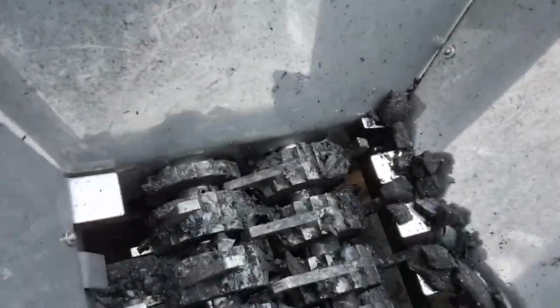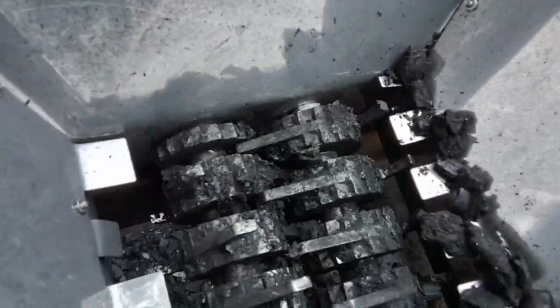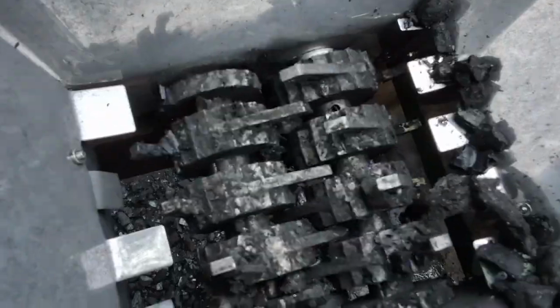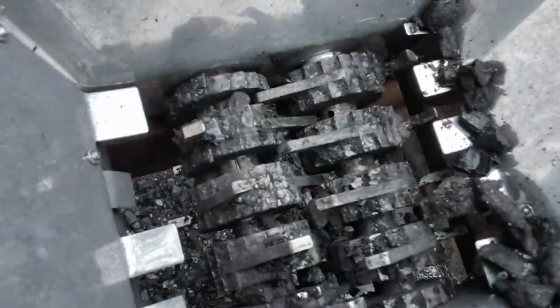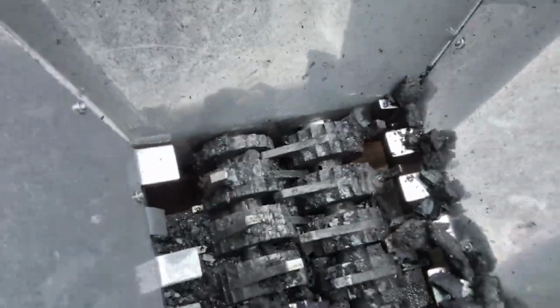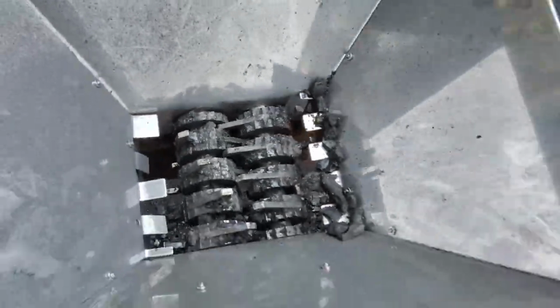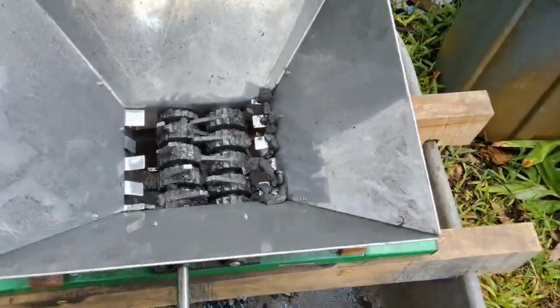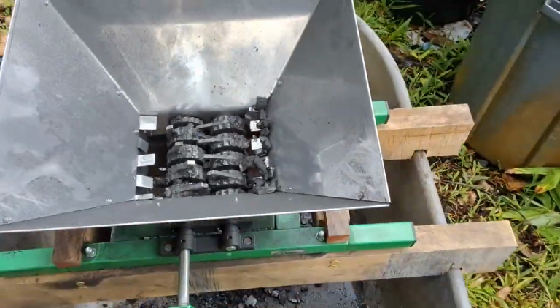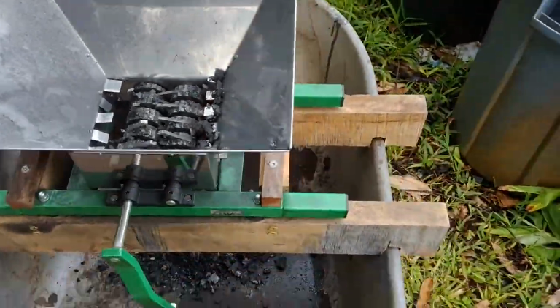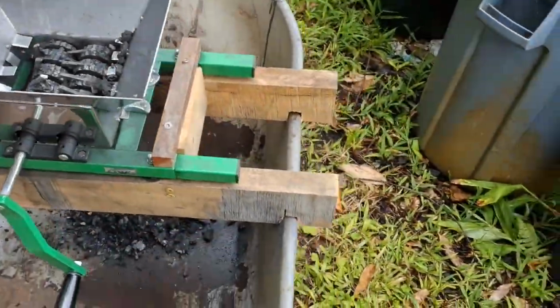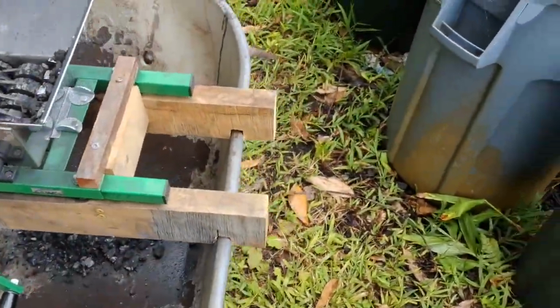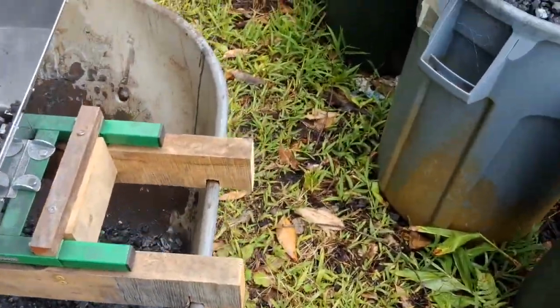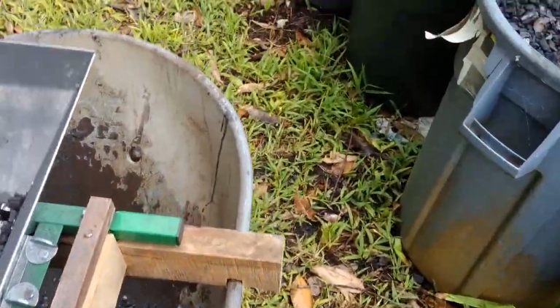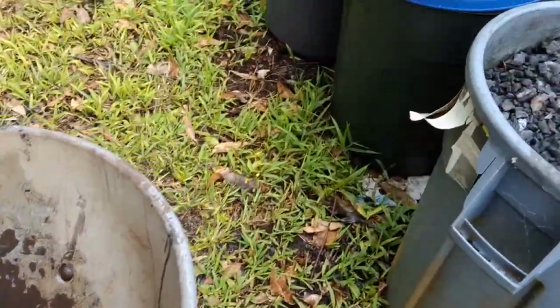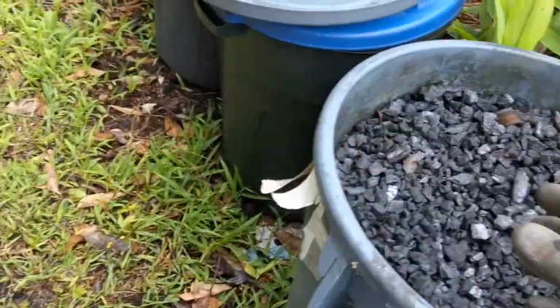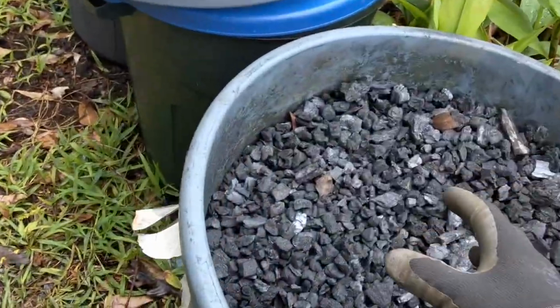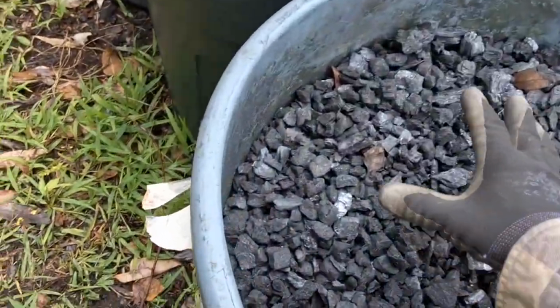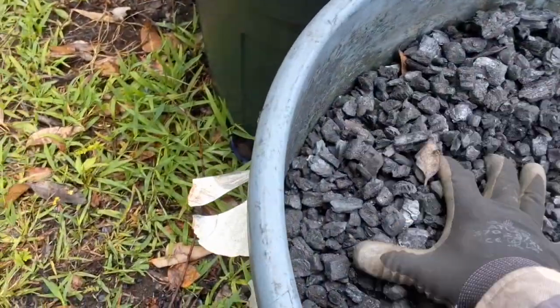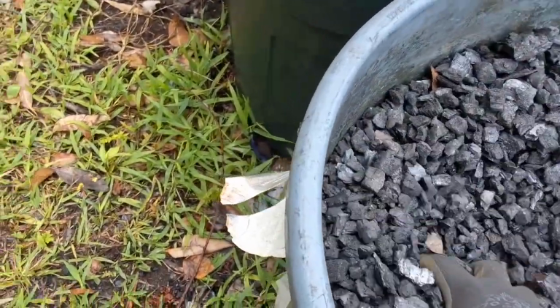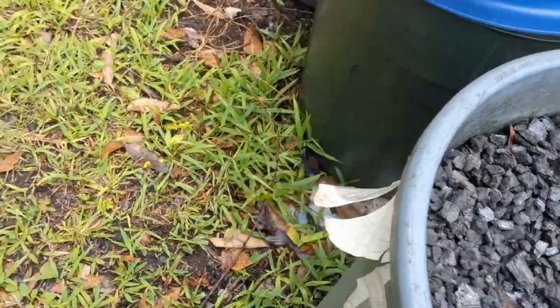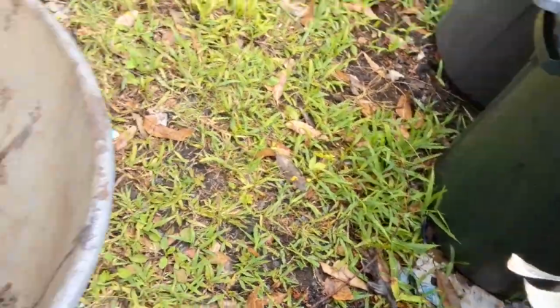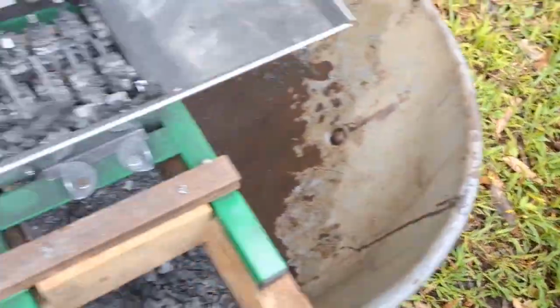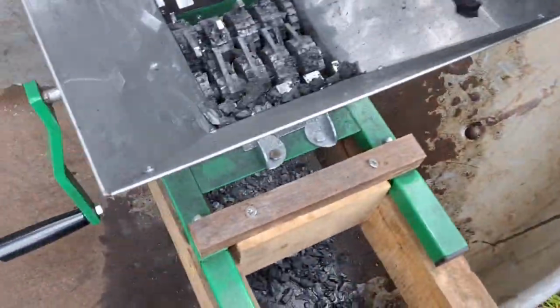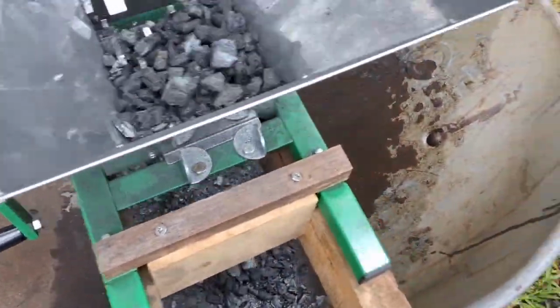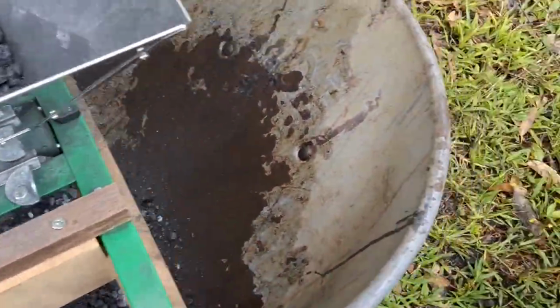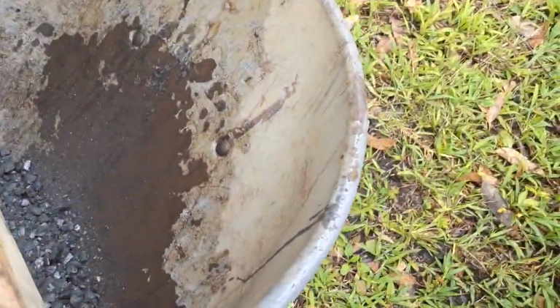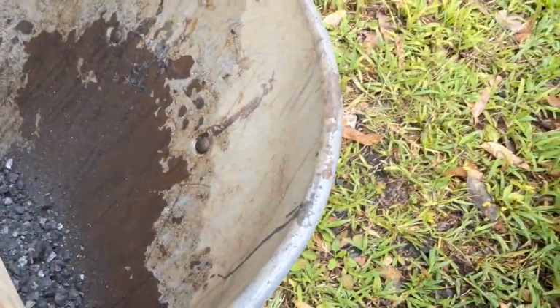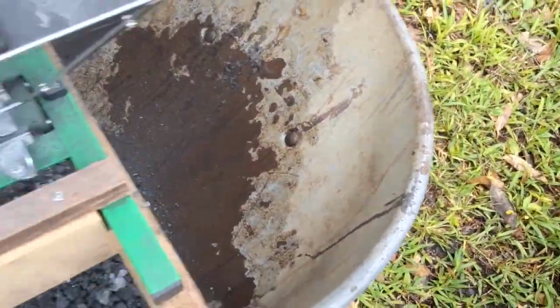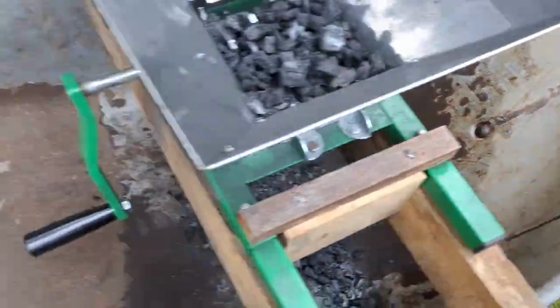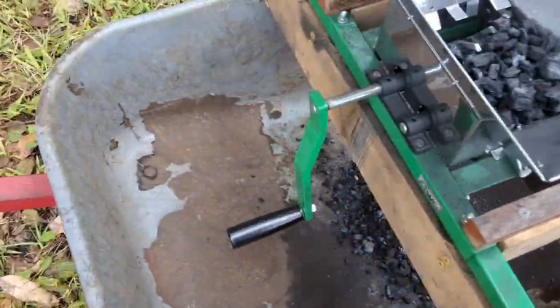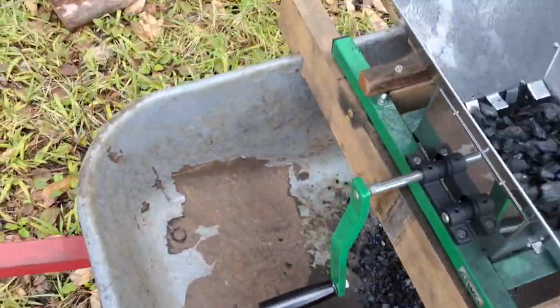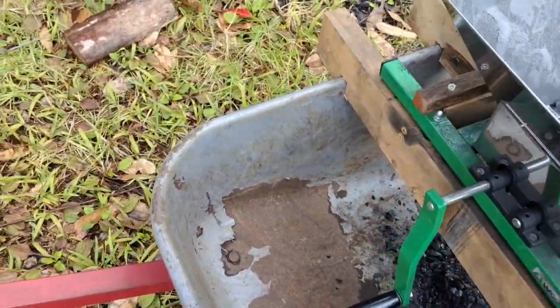I can report that it seems to work fine with the hand crank. This is charcoal straight out of my pit. I simply toss a handful into the hopper, turn the handle, and it grinds.